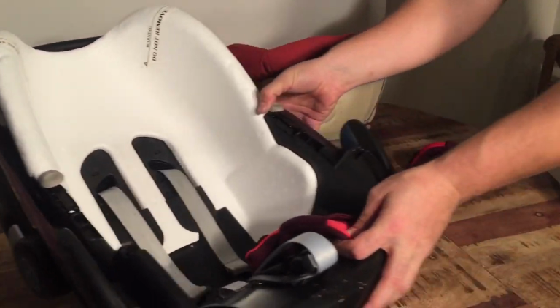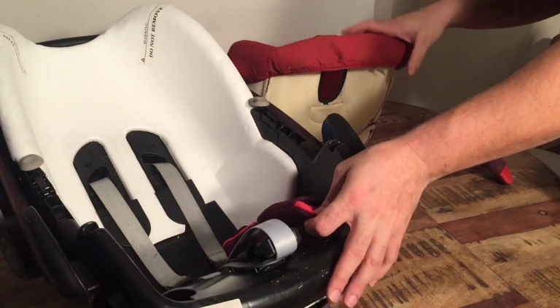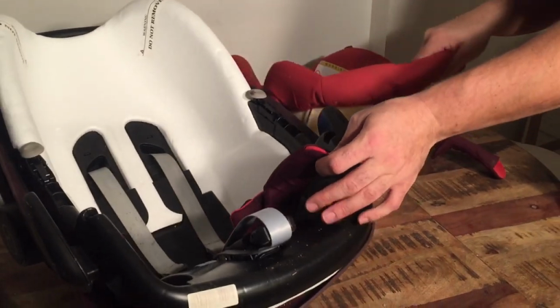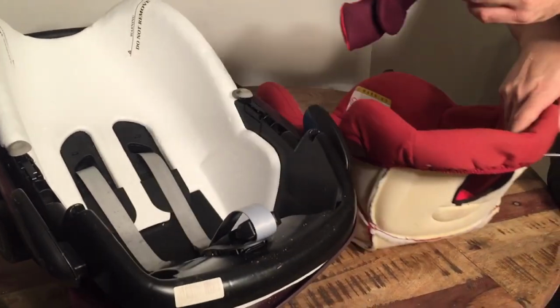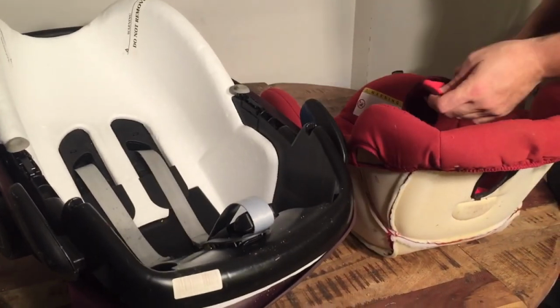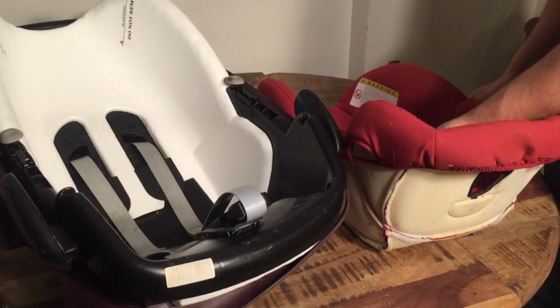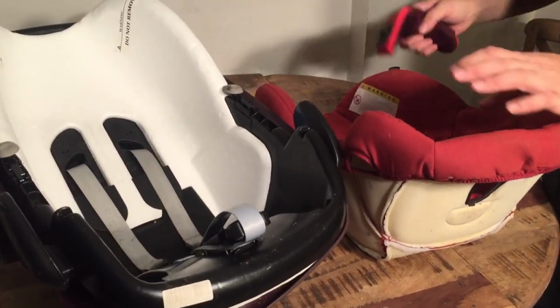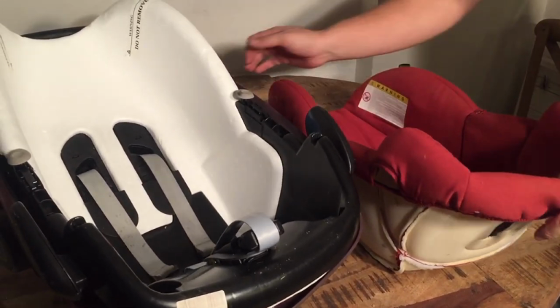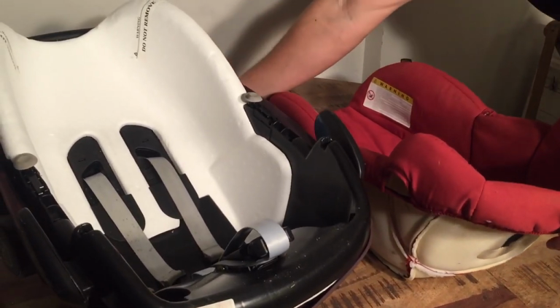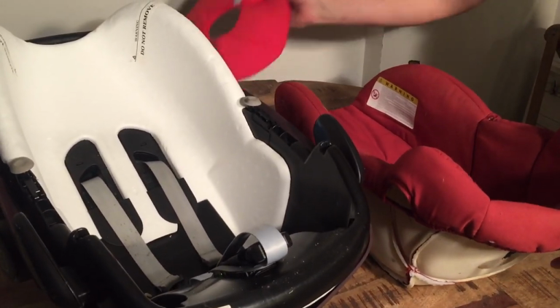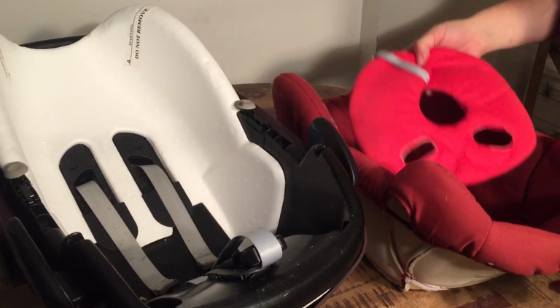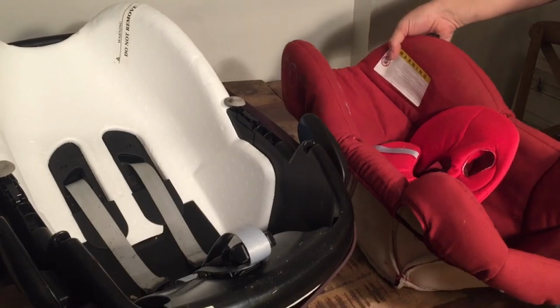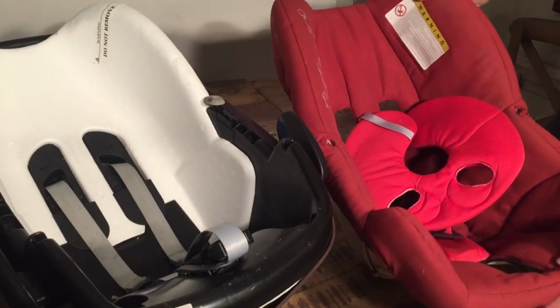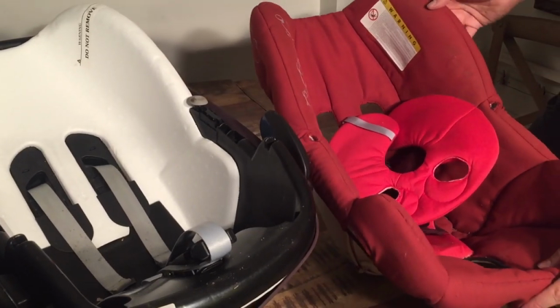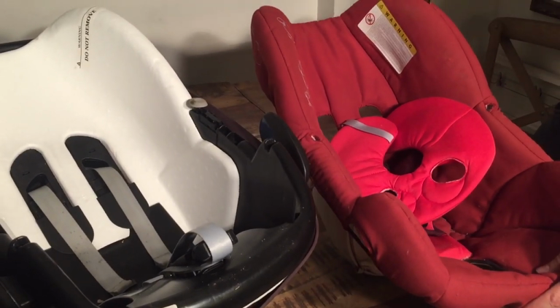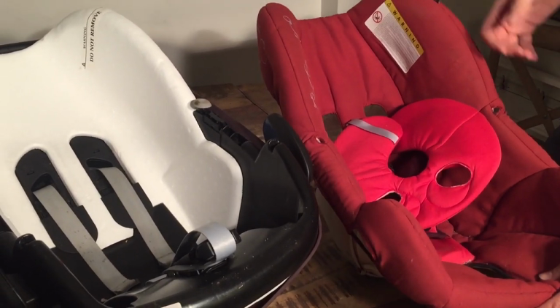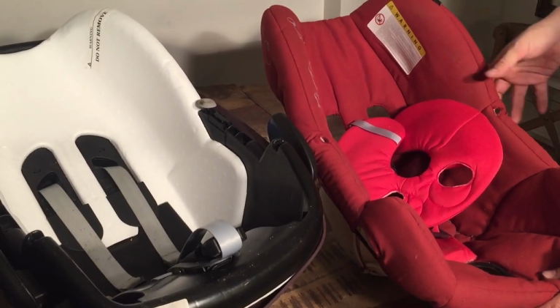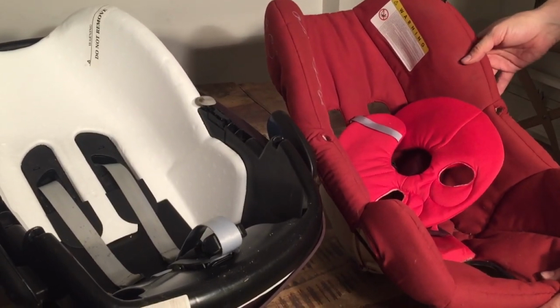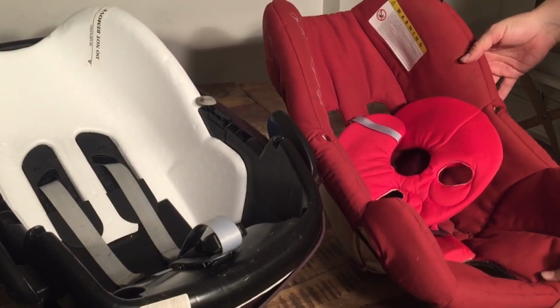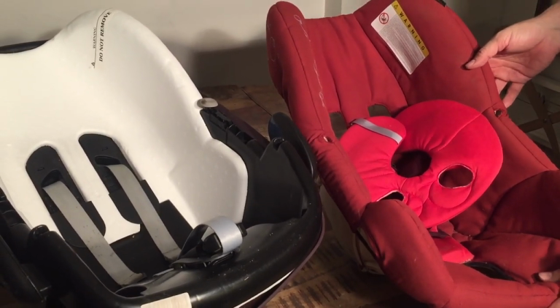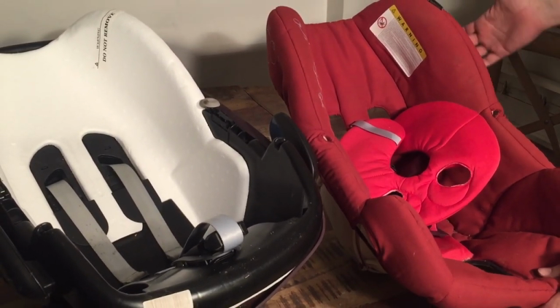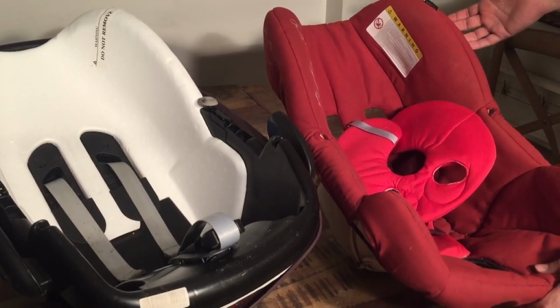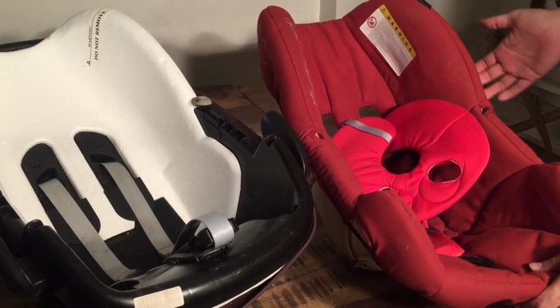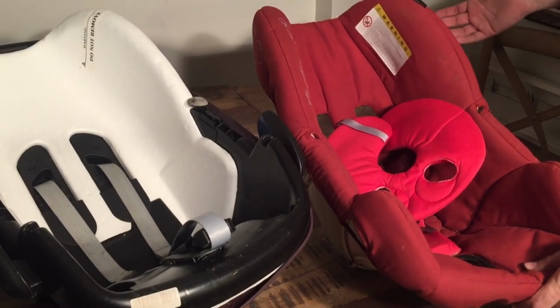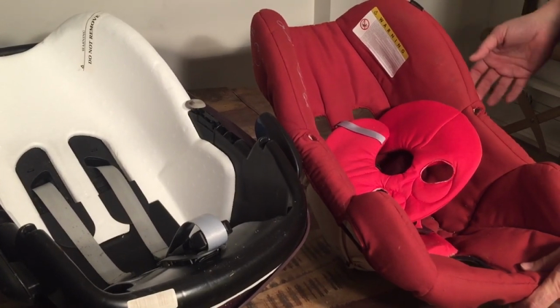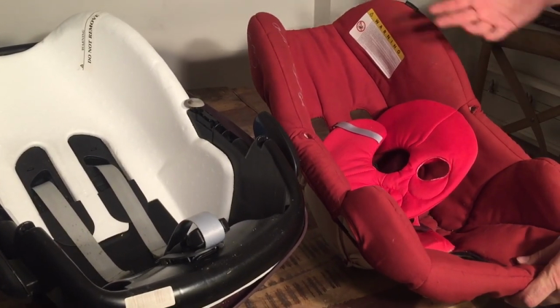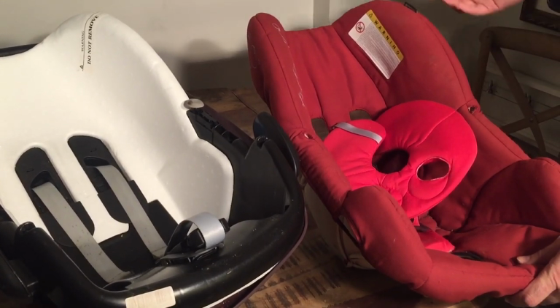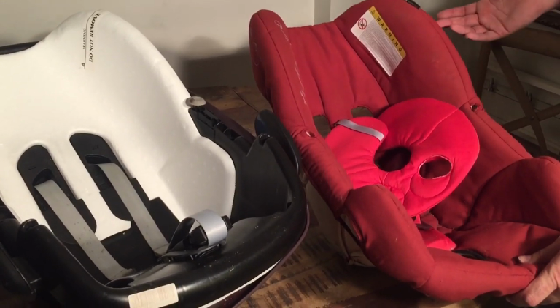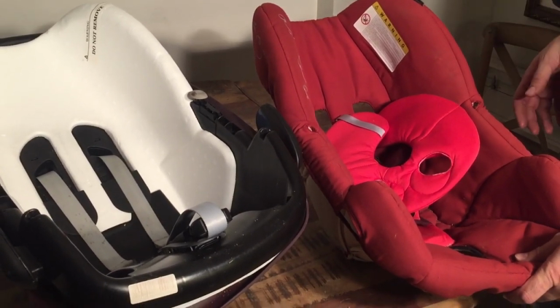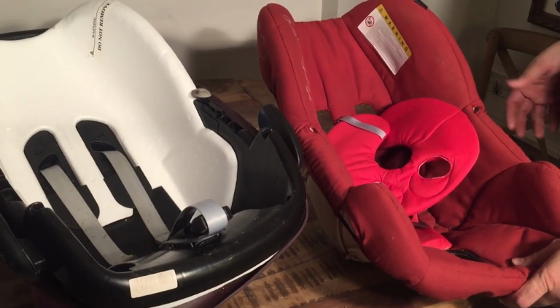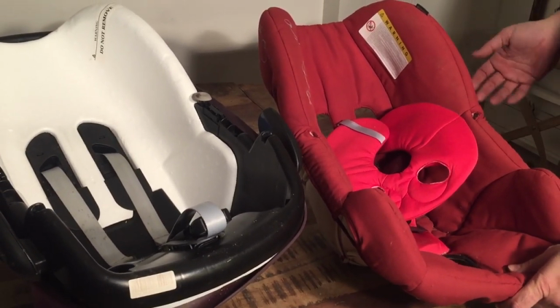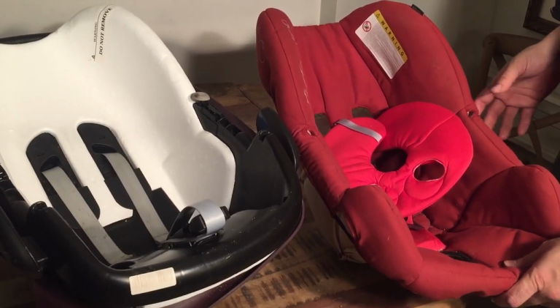It's one of the easiest car seats for removing the textiles for washing, and that's how you do it. You just reverse the order in order to put it back together. I would put this in the machine on 40 degrees with just the normal soap that you would use for washing anything else.